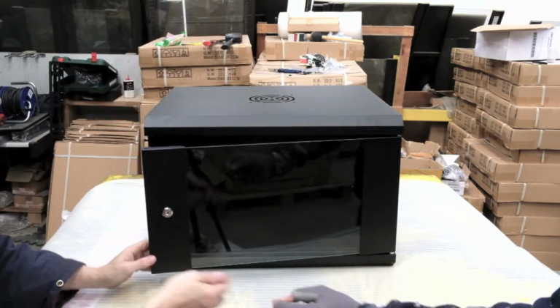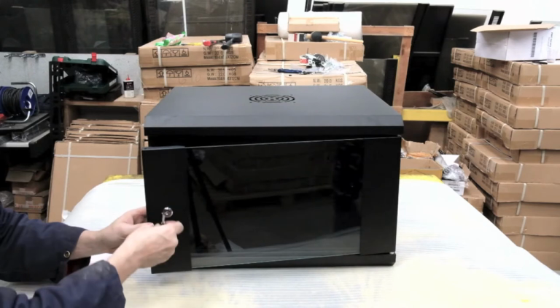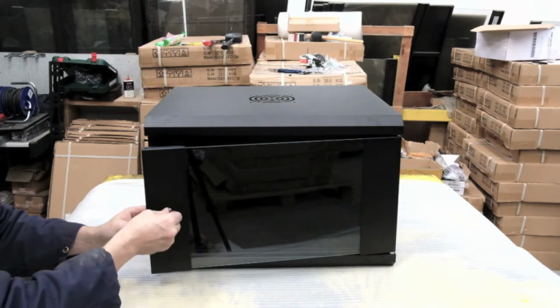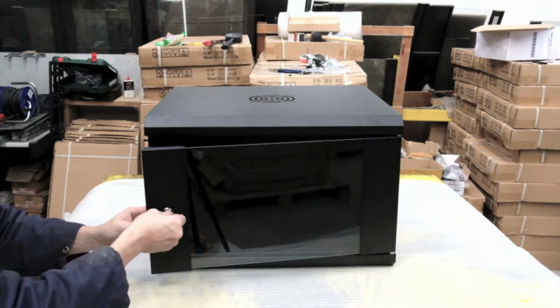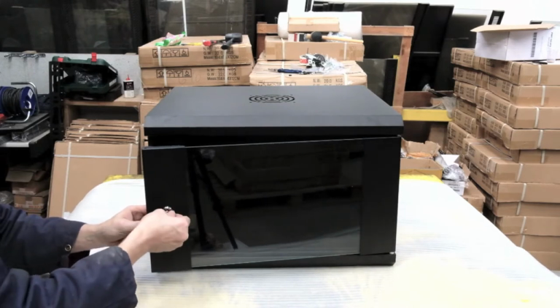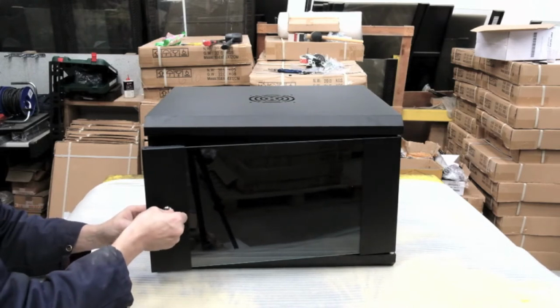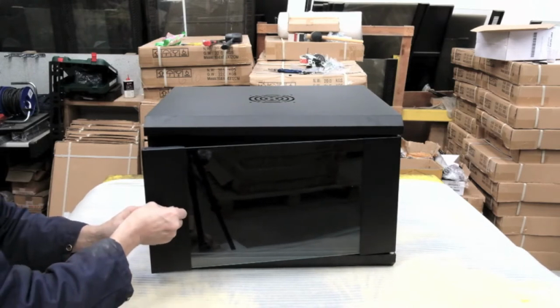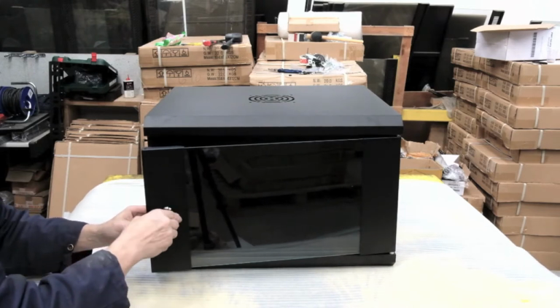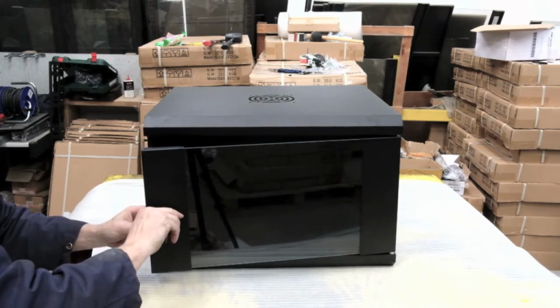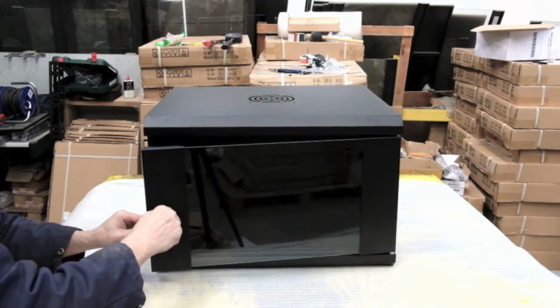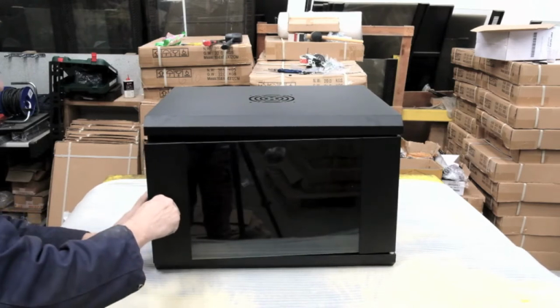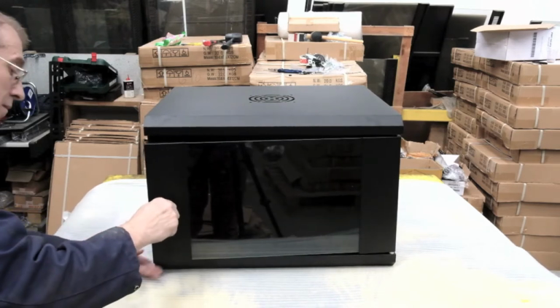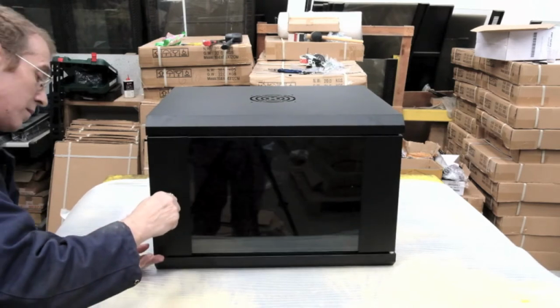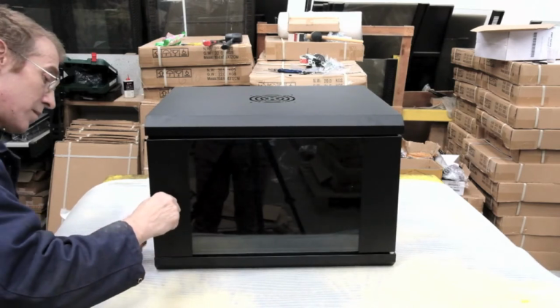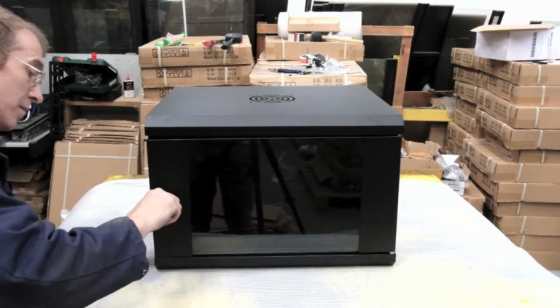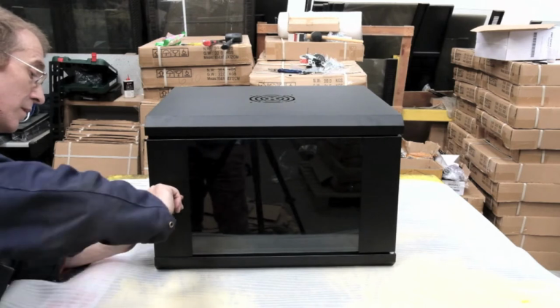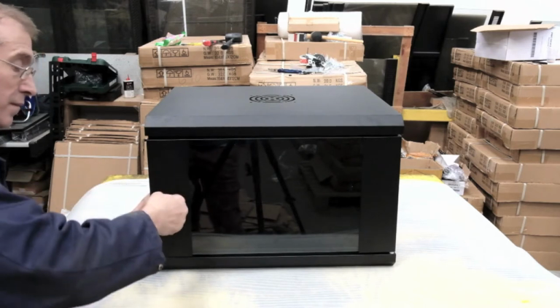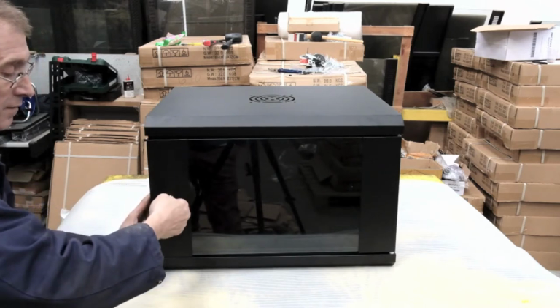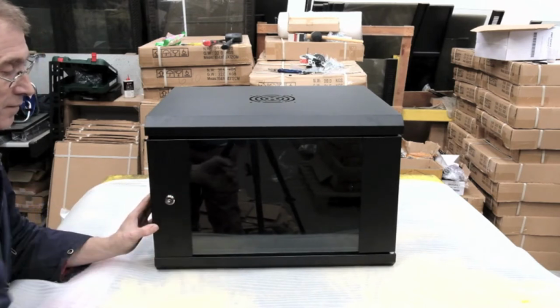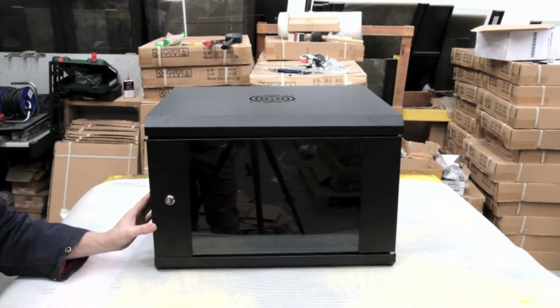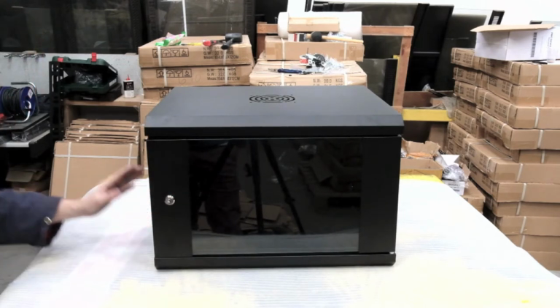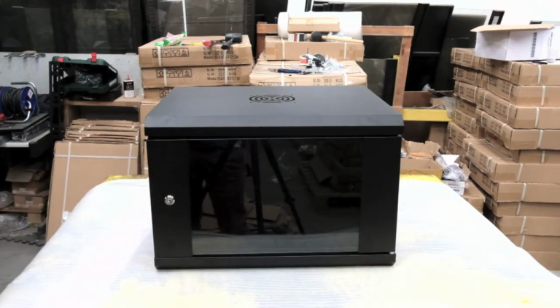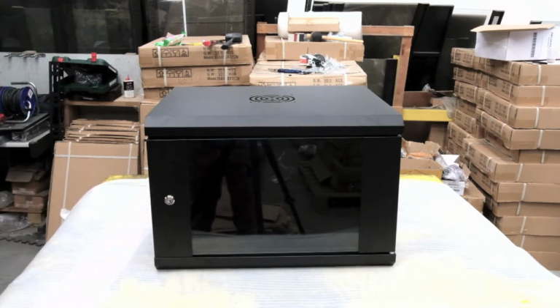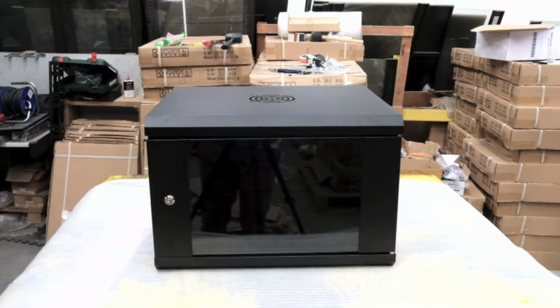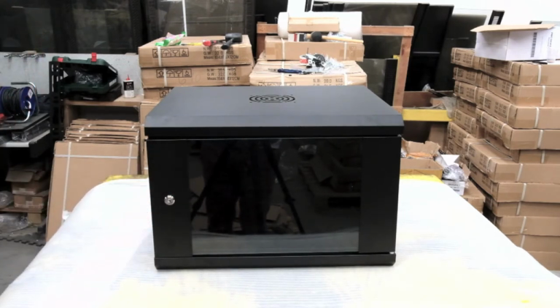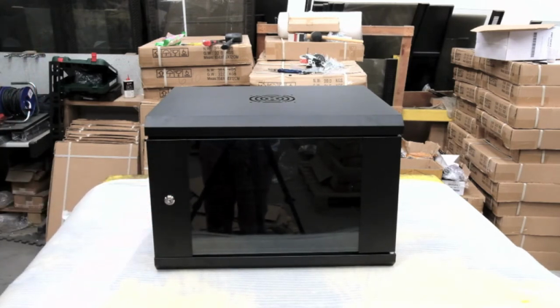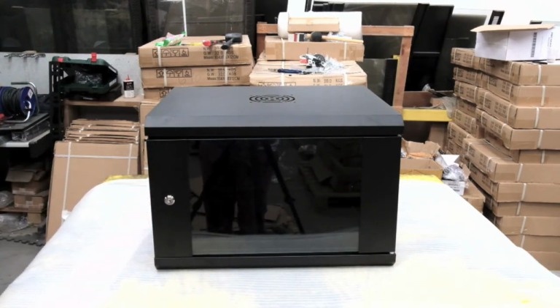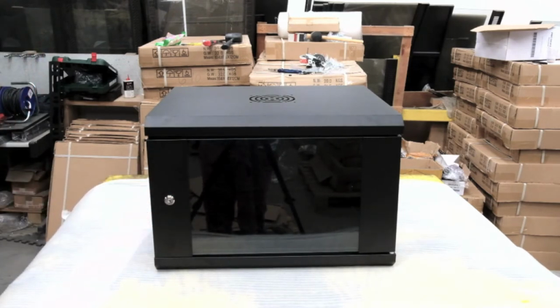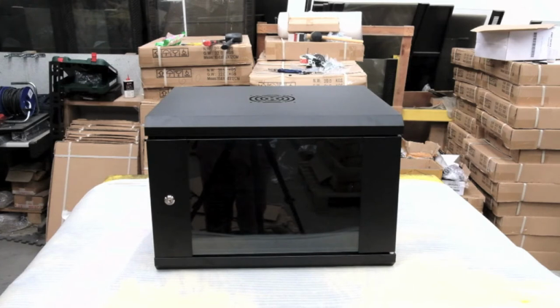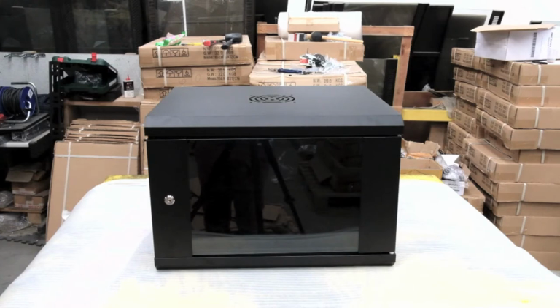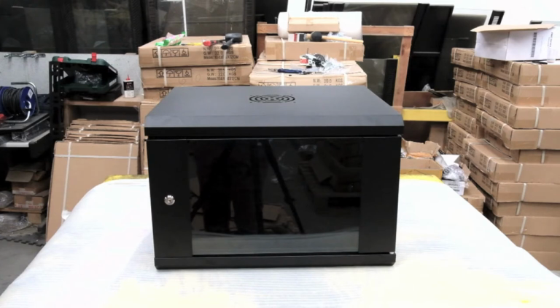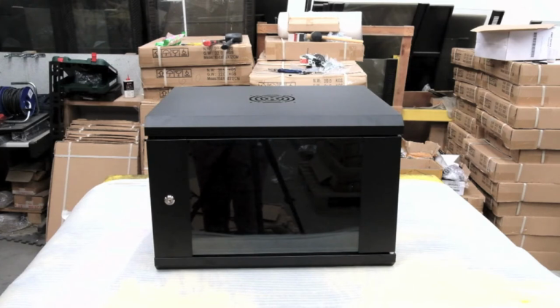Then there's the key — you get a set of keys with that, so please don't lose those. And then you have a completed LMS Data Flat Pack wall cabinet. Thanks for watching.